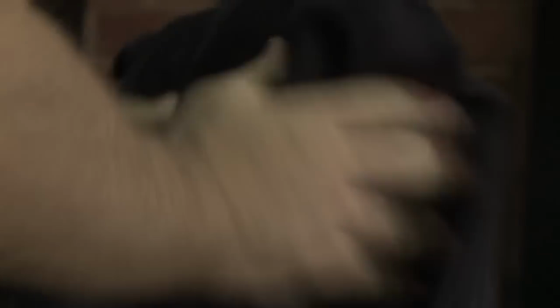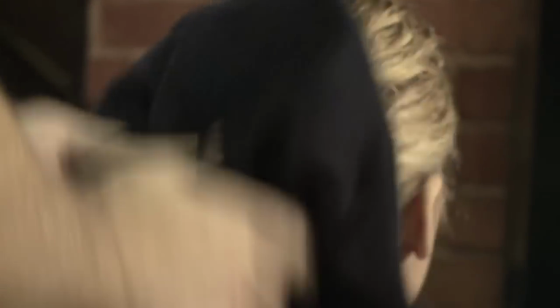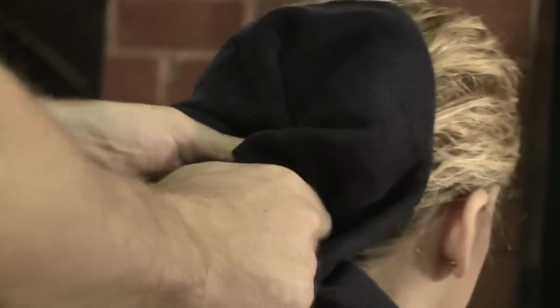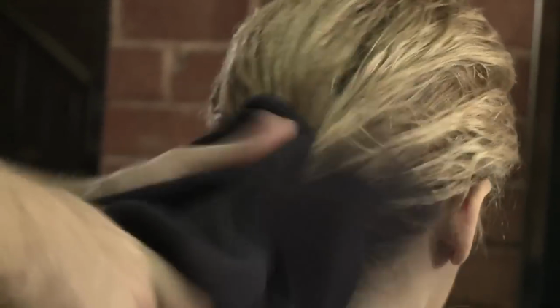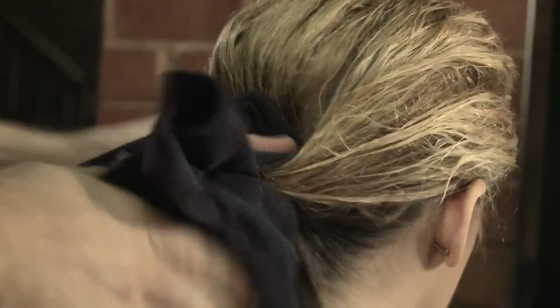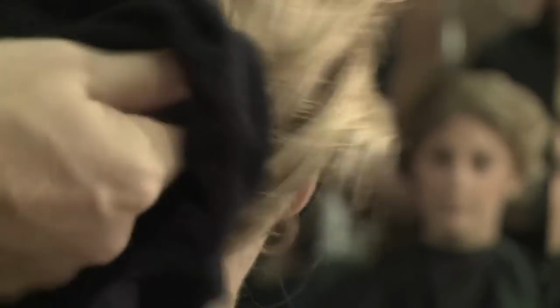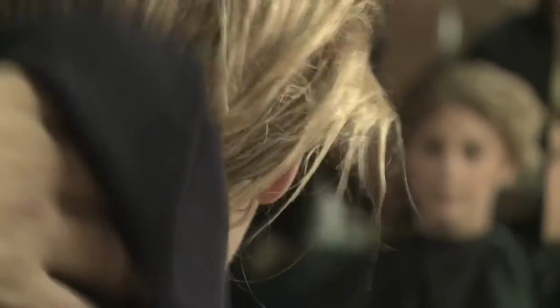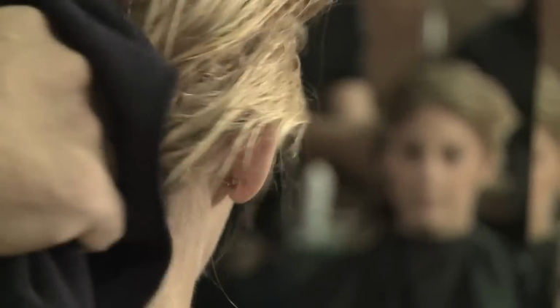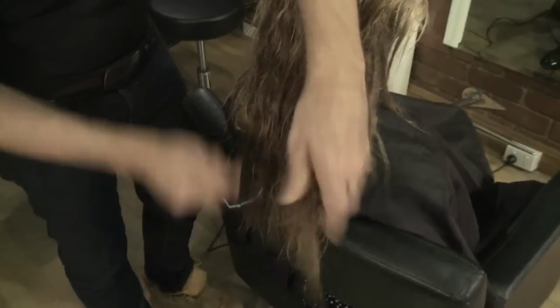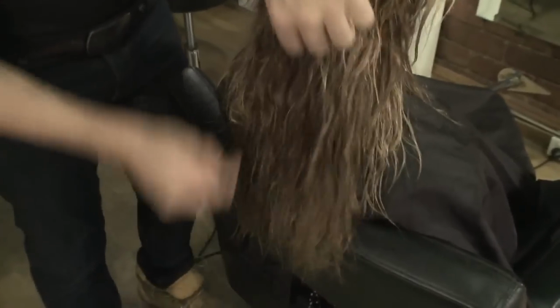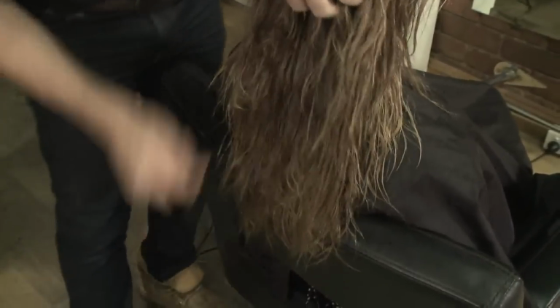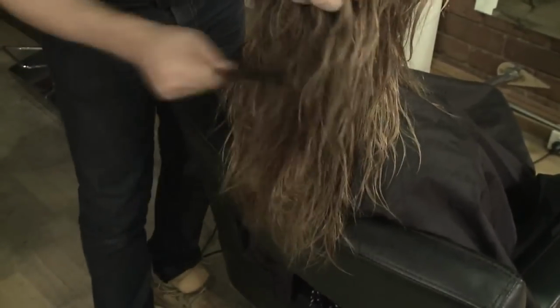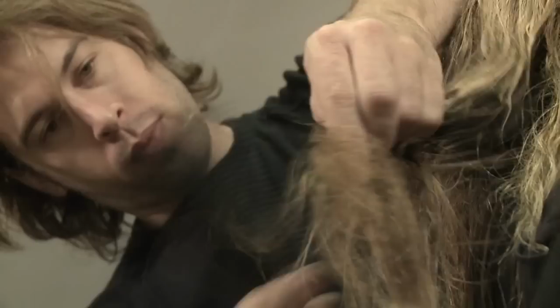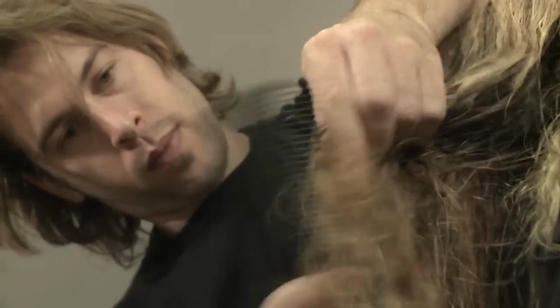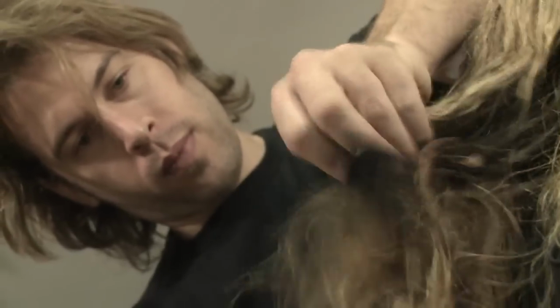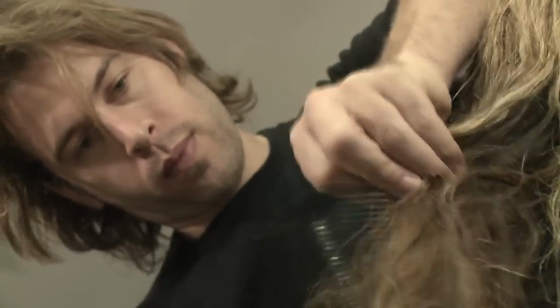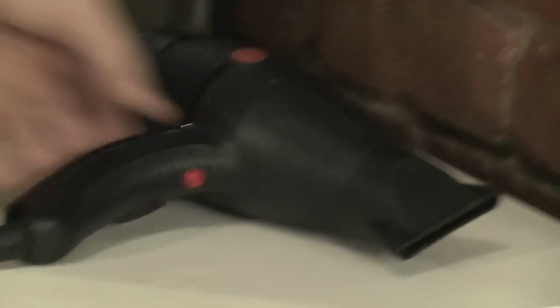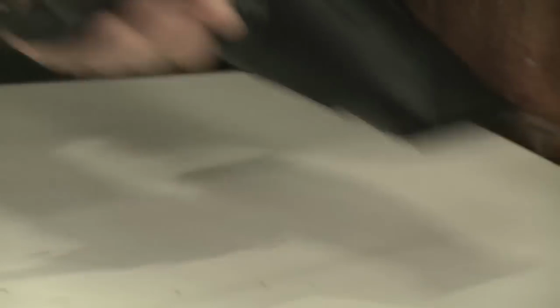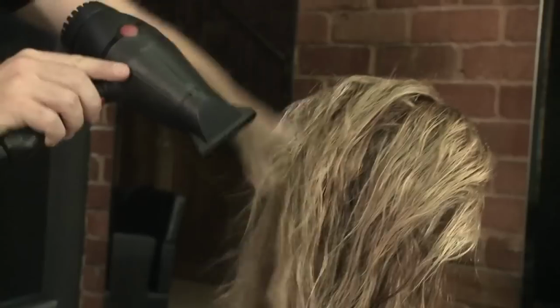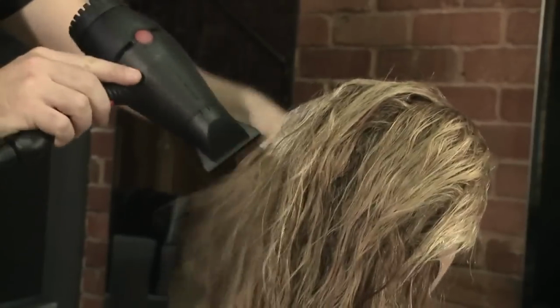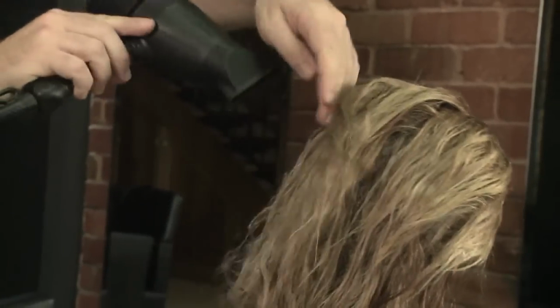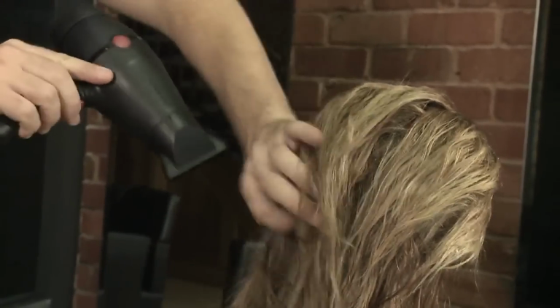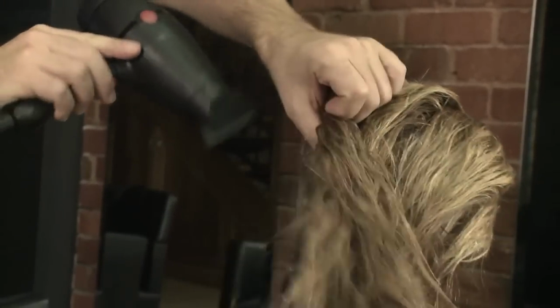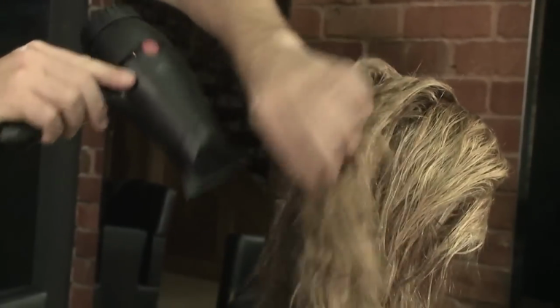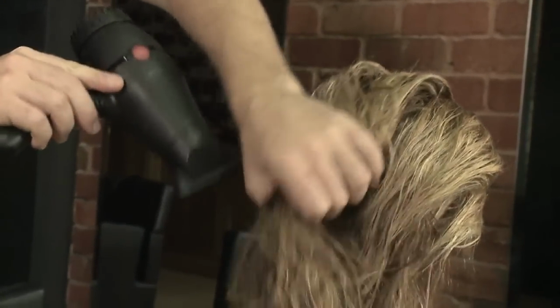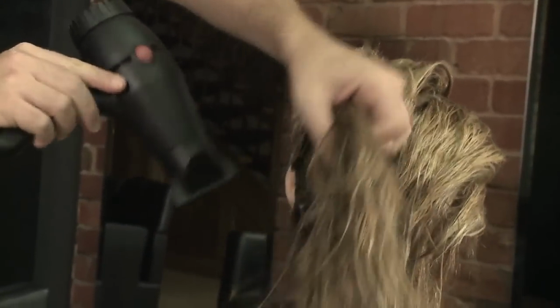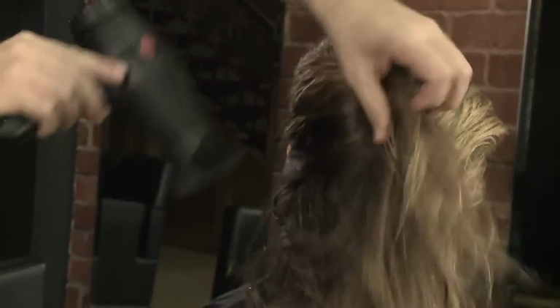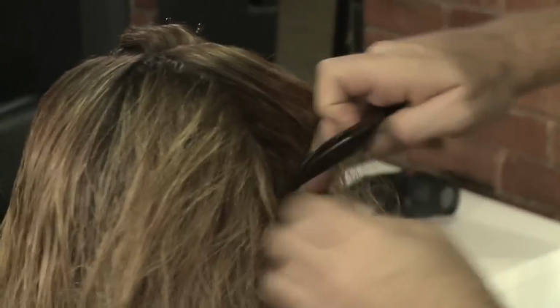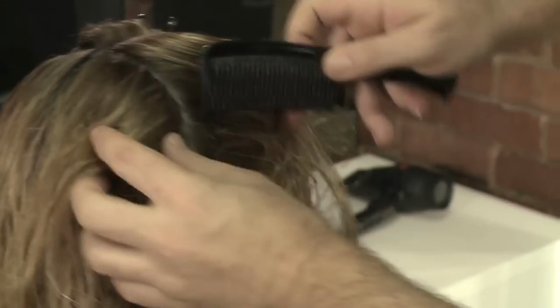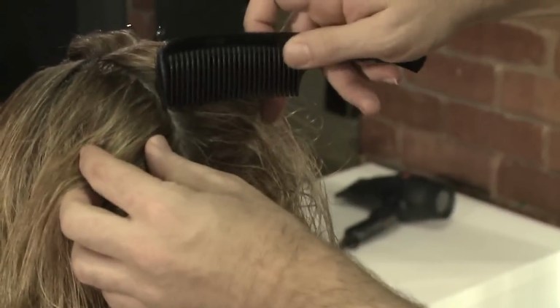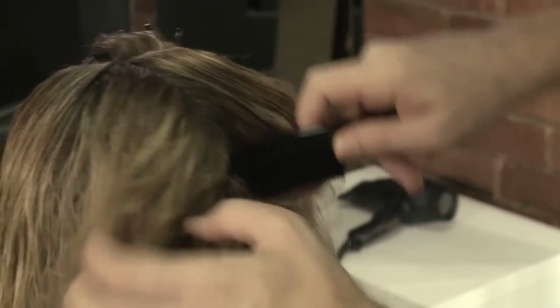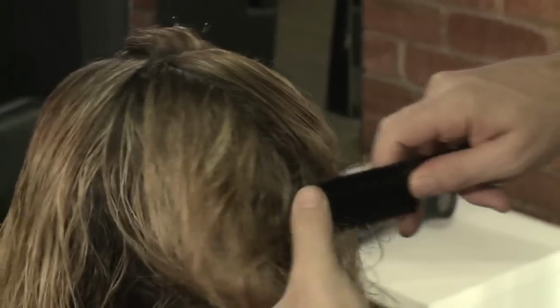Towel dry hair to remove excess moisture. Detangle the hair with a wide tooth comb or vent brush. You may dry off a little more with a hair dryer if the hair is still too wet, being careful not to over dry the hair. Section hair into three parts.